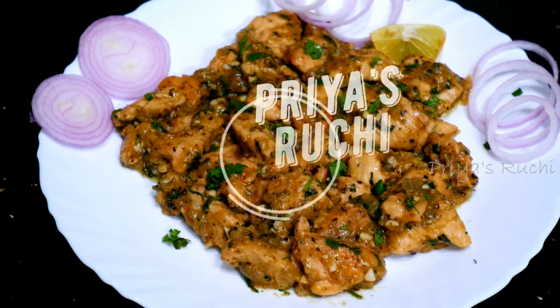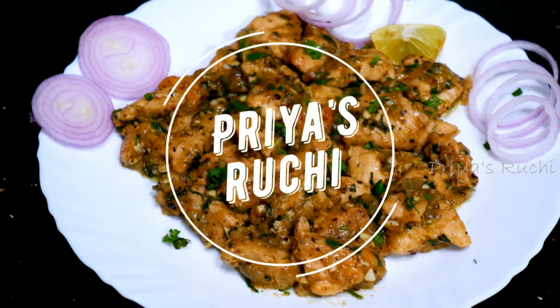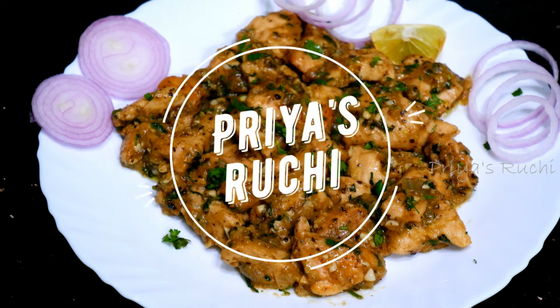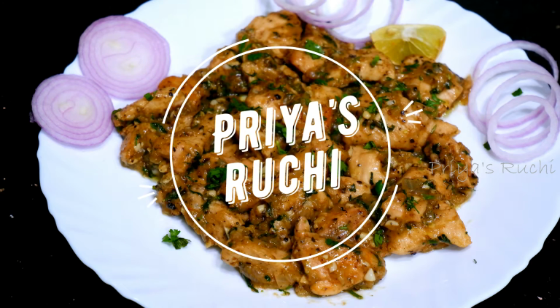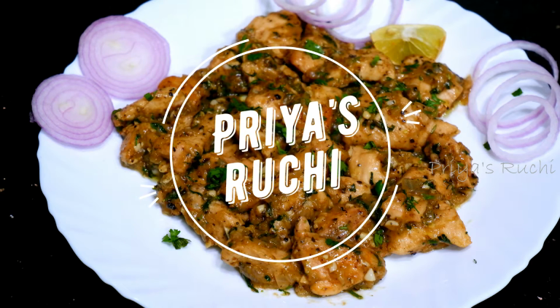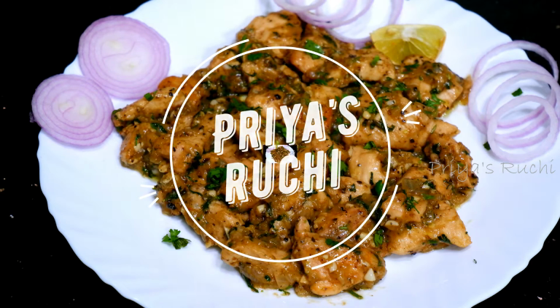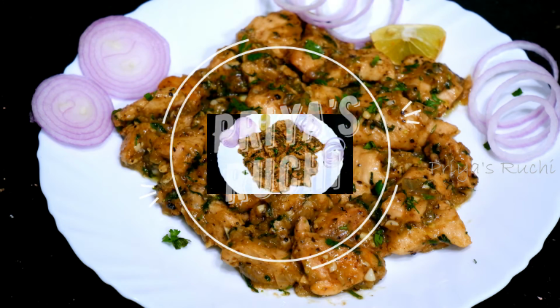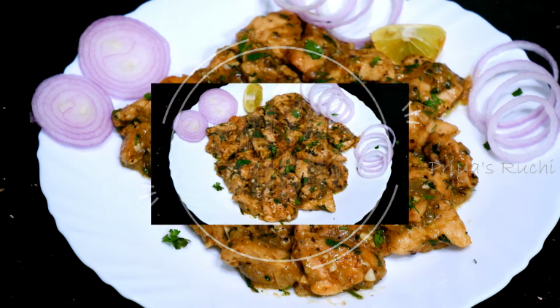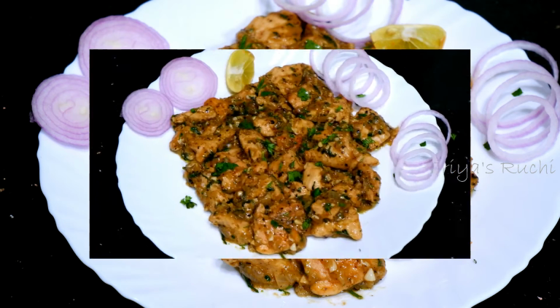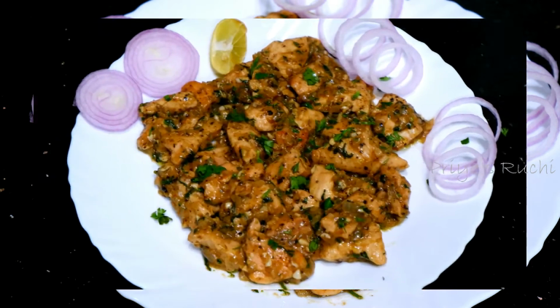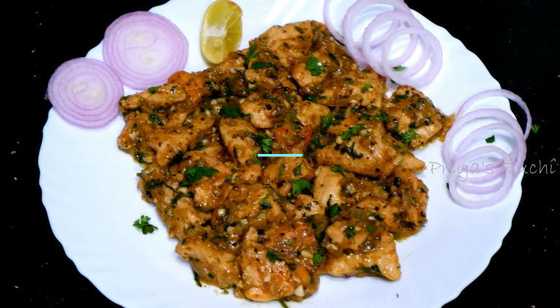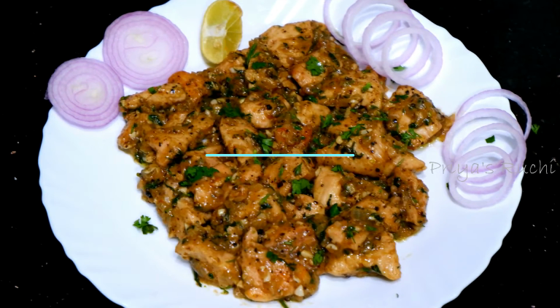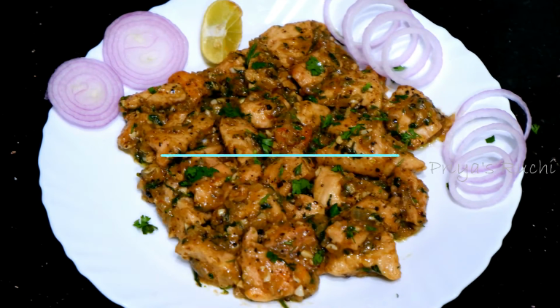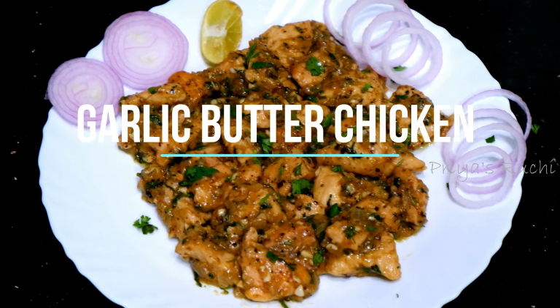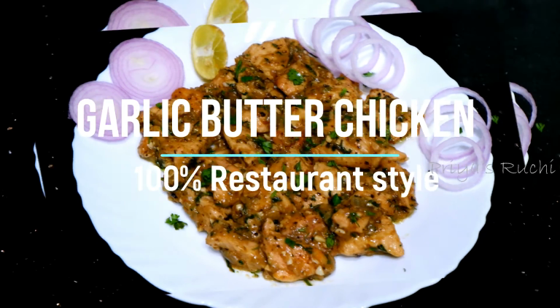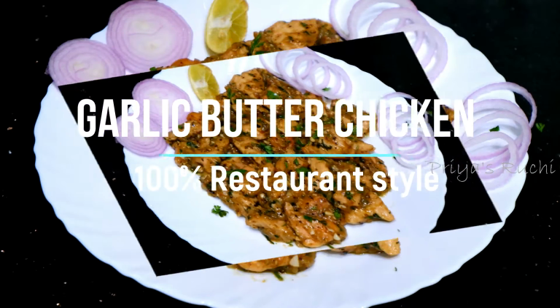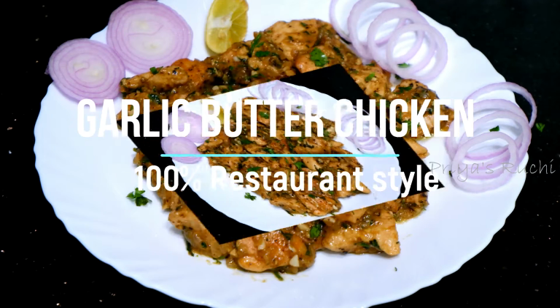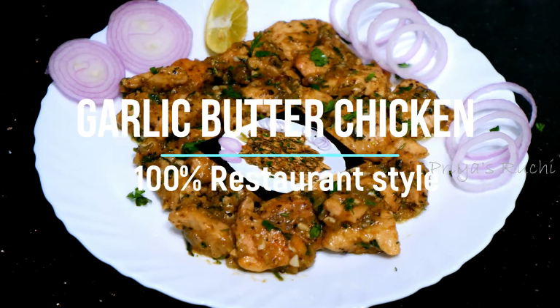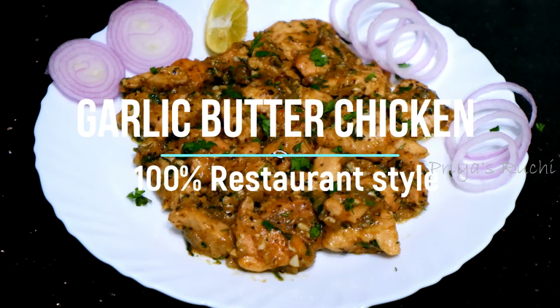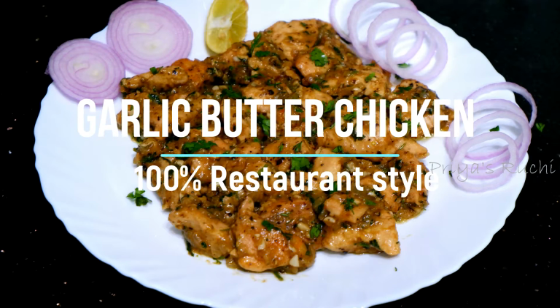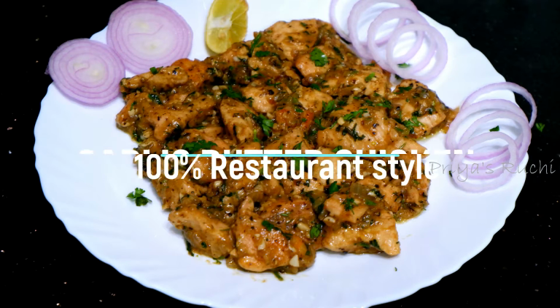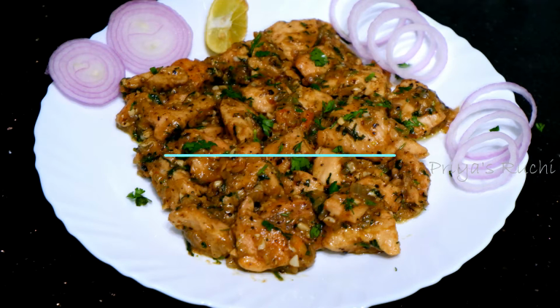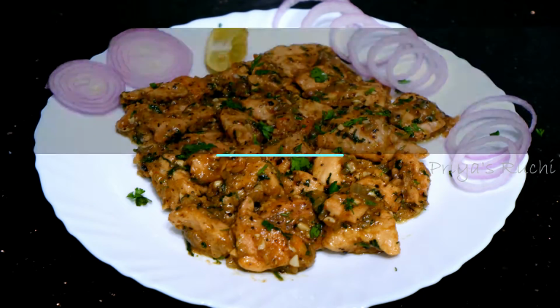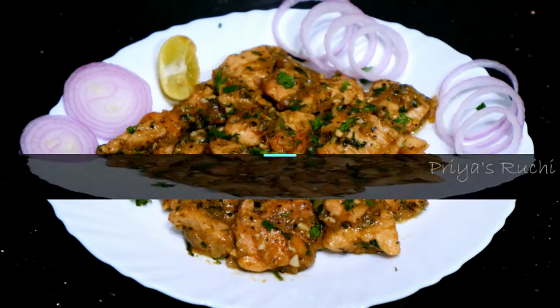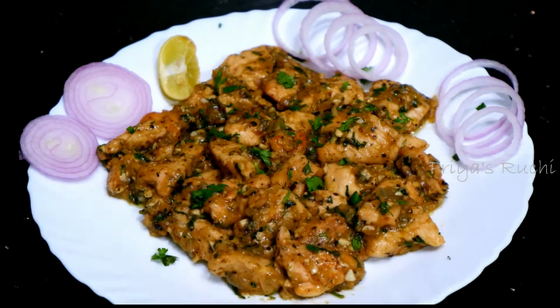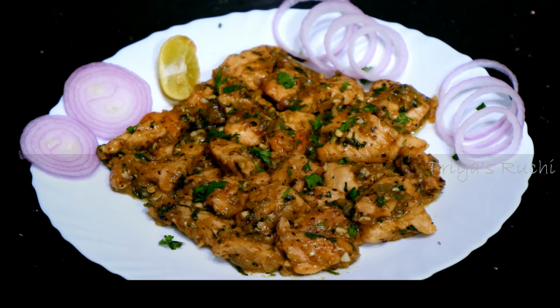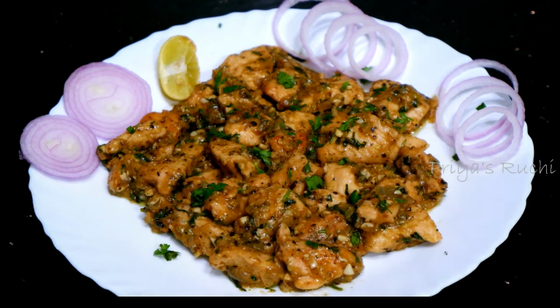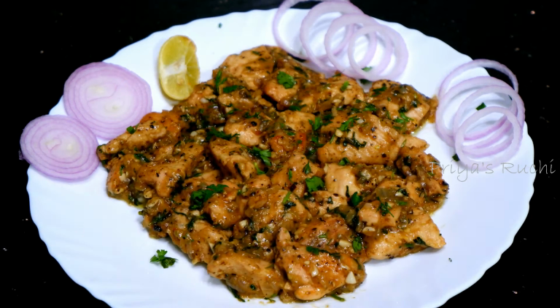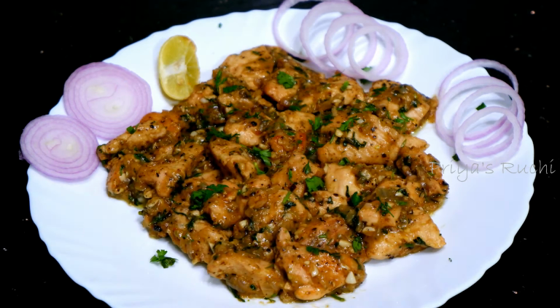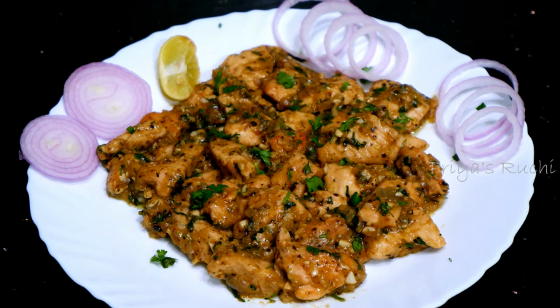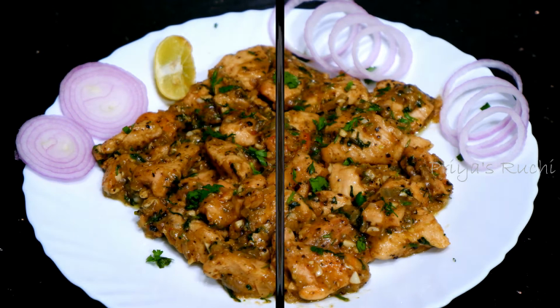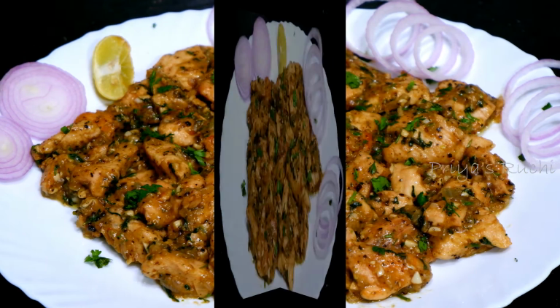Hello and welcome to the channel! My name is Chicken Preyarigale and today I'm sharing a 100% restaurant-style starter recipe. This is garlic butter chicken. It is very soft, very tasty, and spicy.